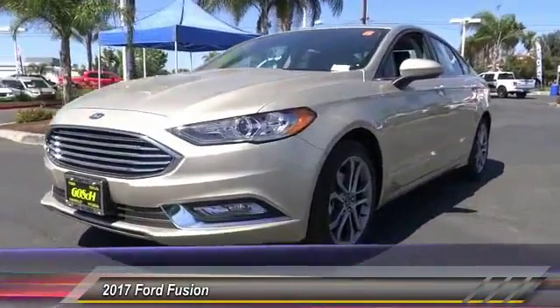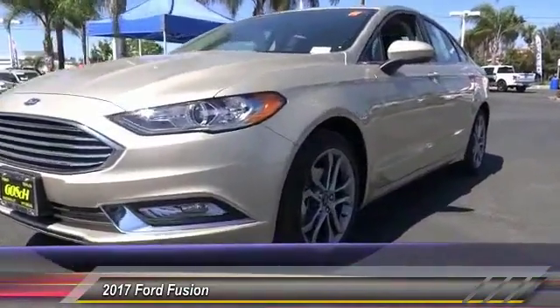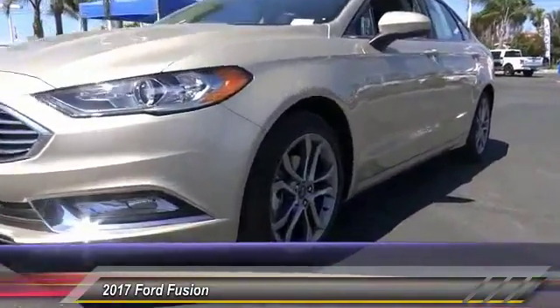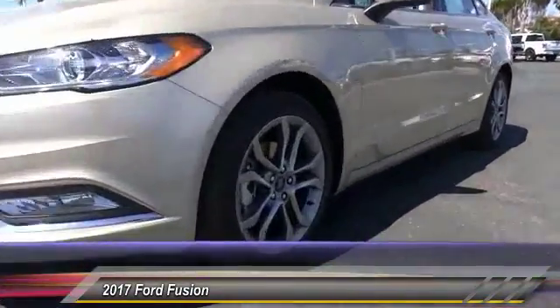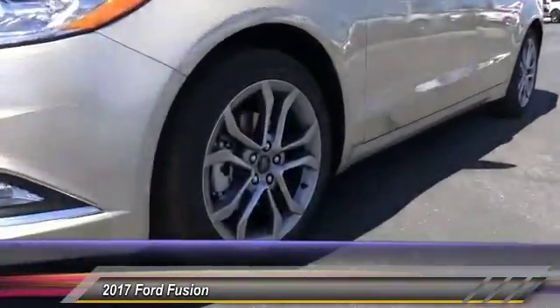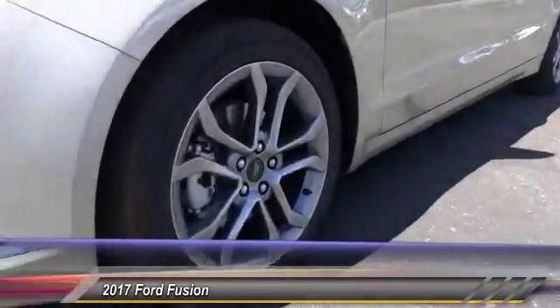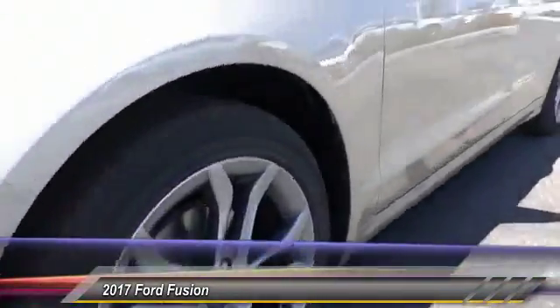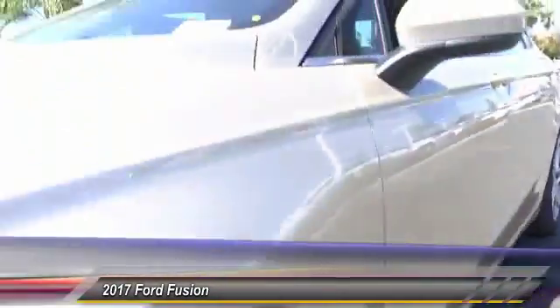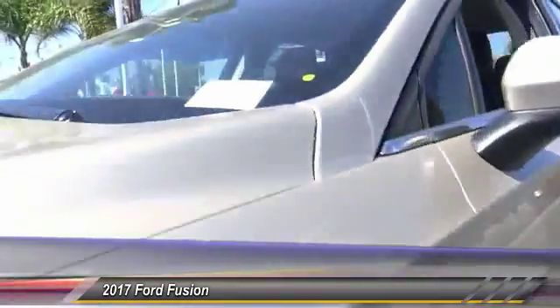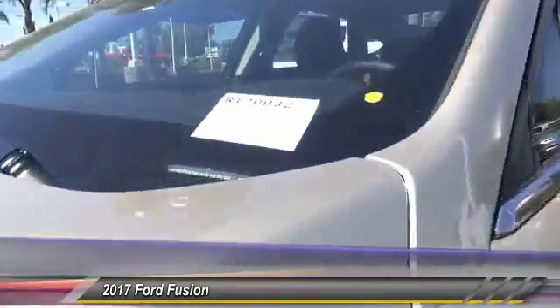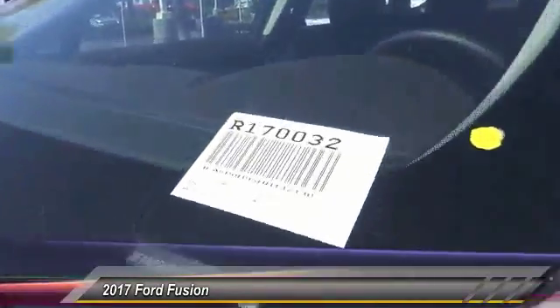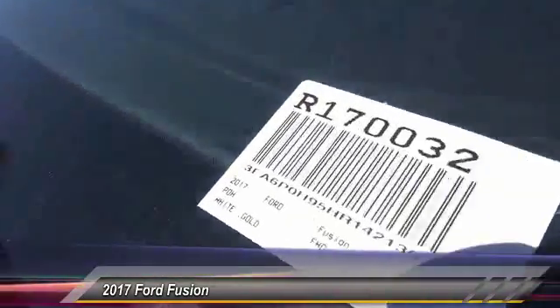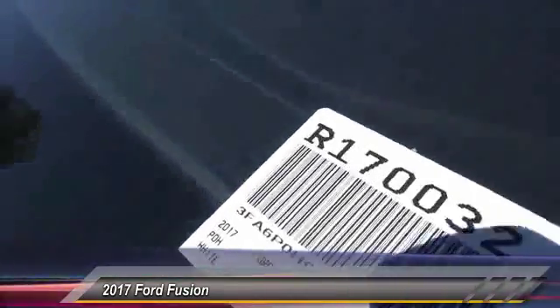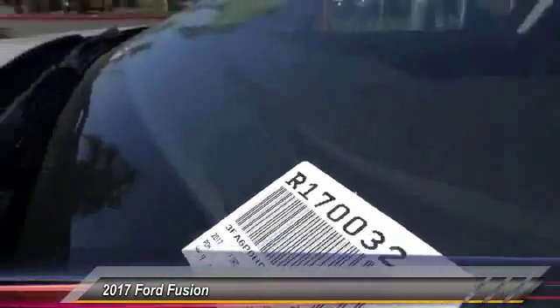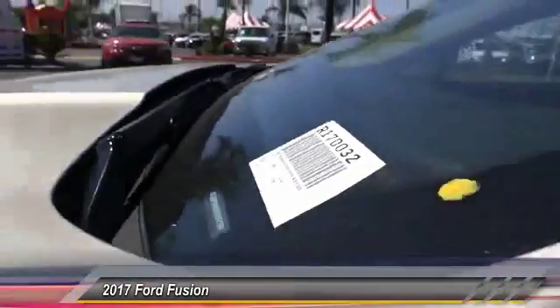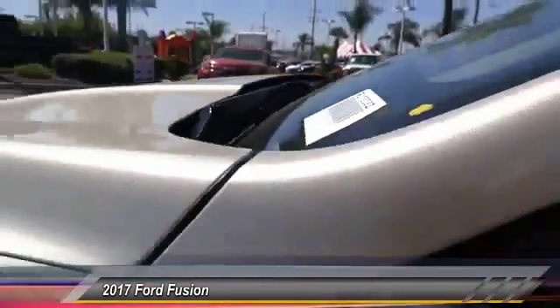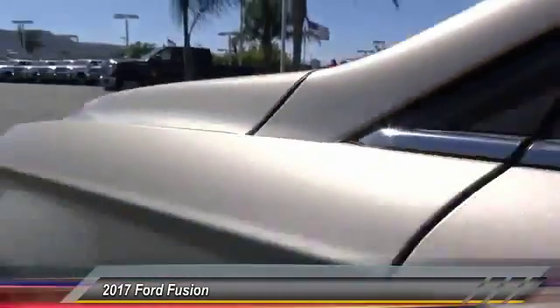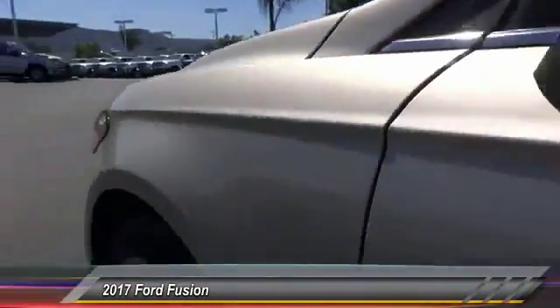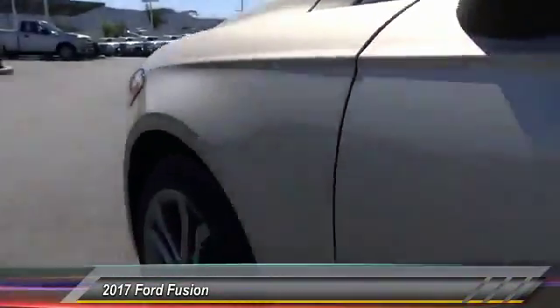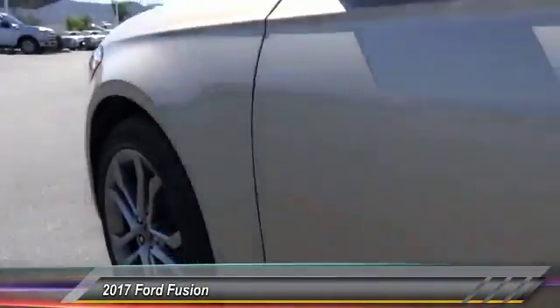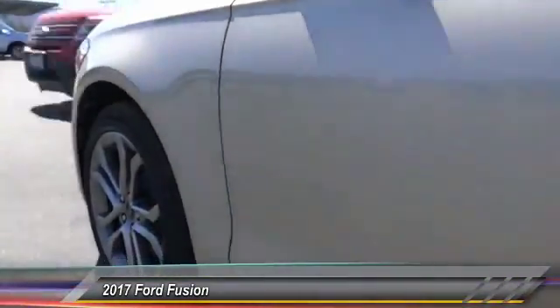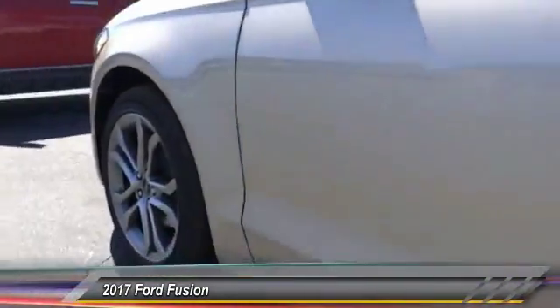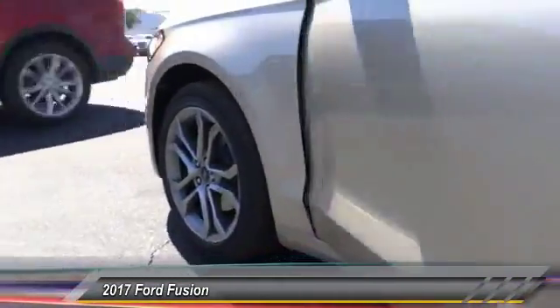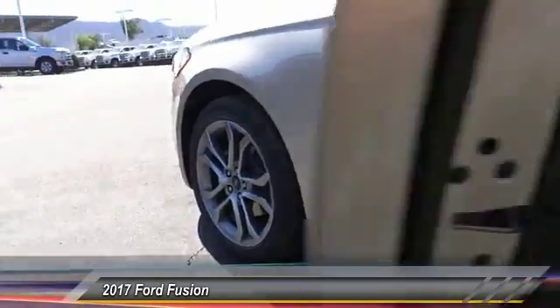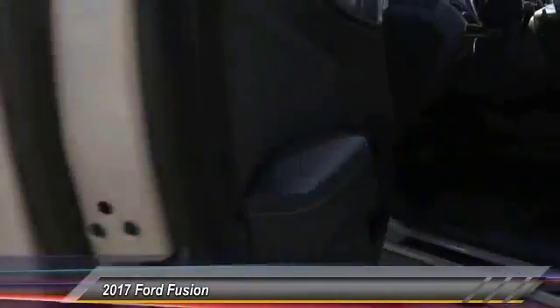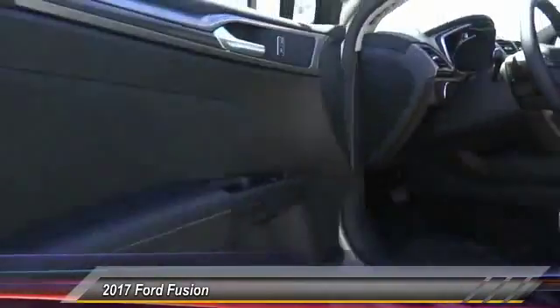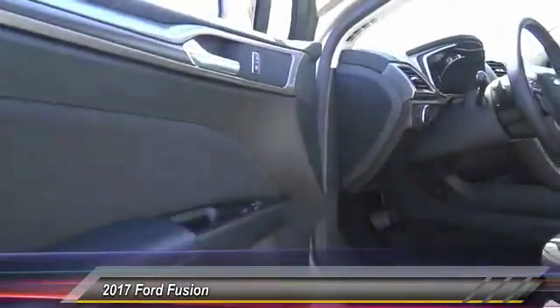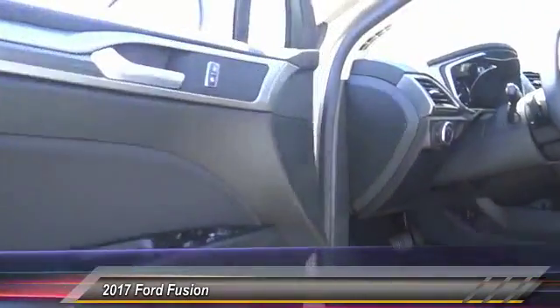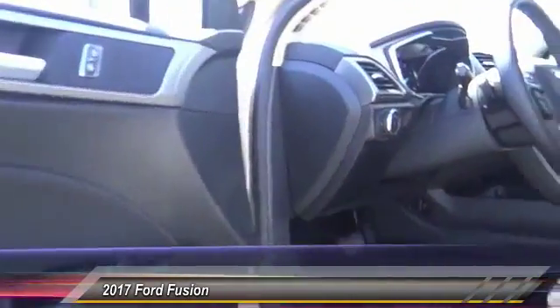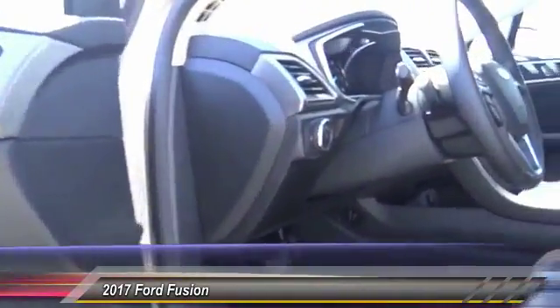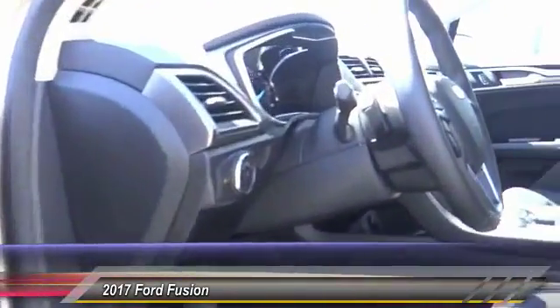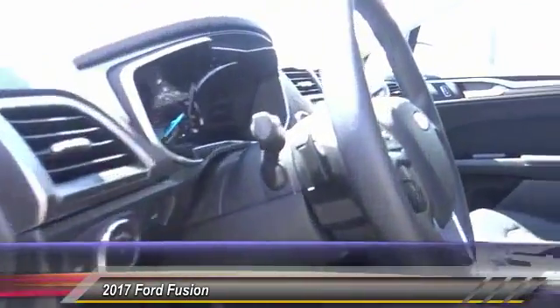Automatic stability control, four wheel ABS, AM FM stereo radio. A vehicle like this doesn't come along every day. Come in and get it before someone else does.